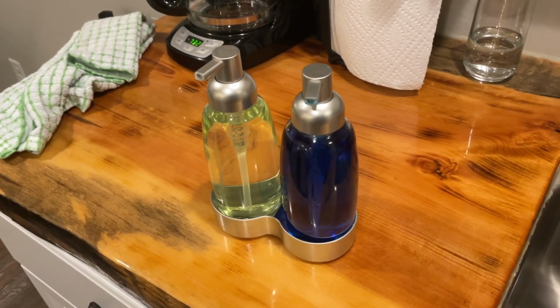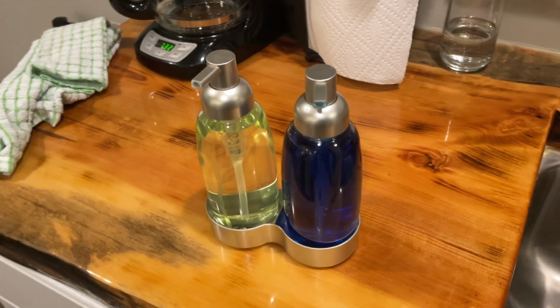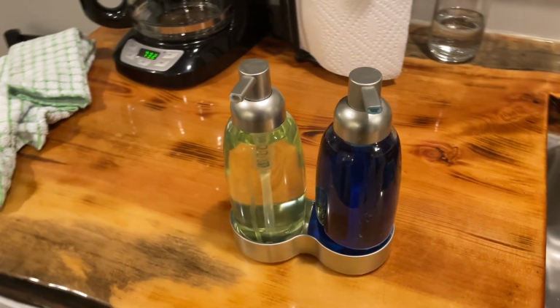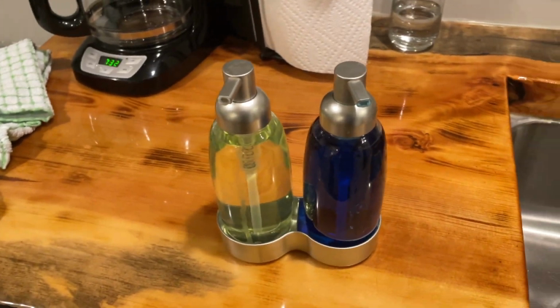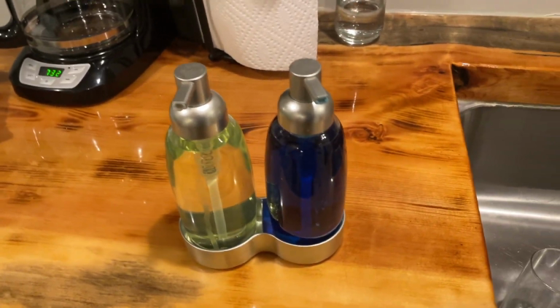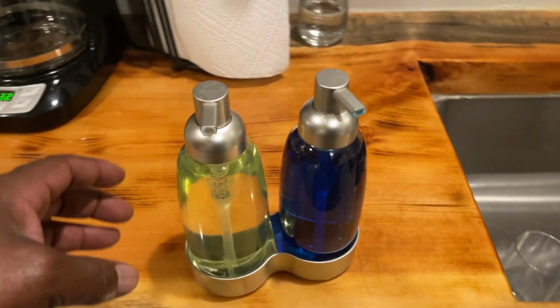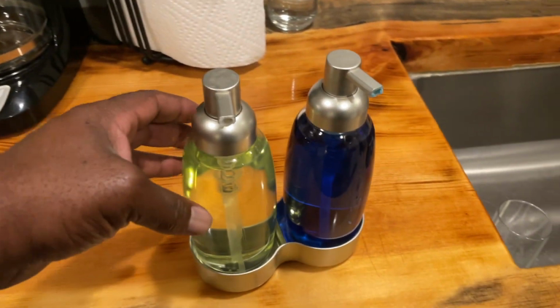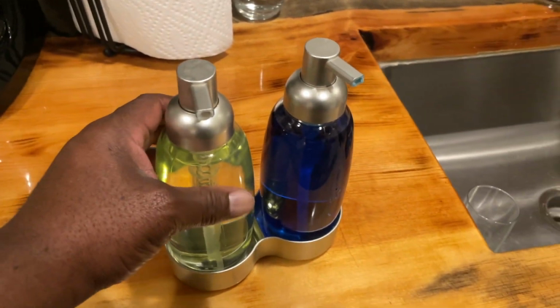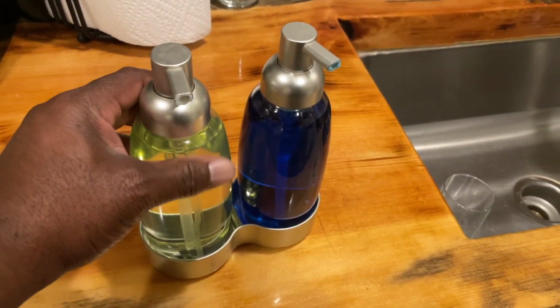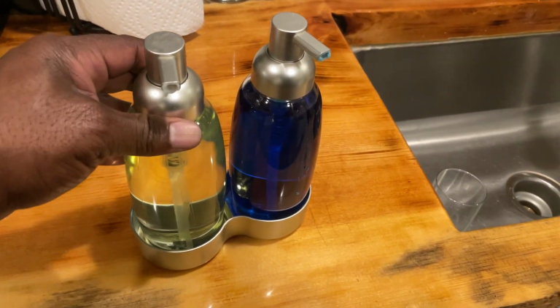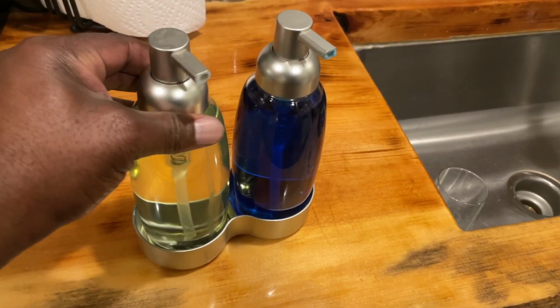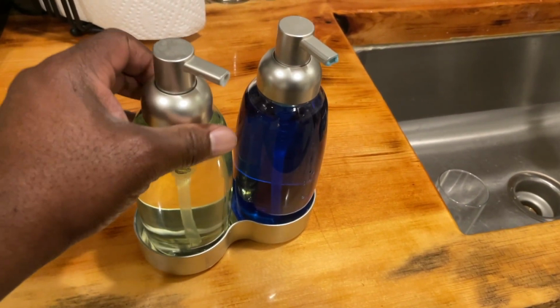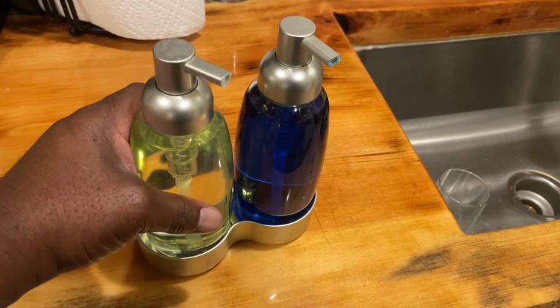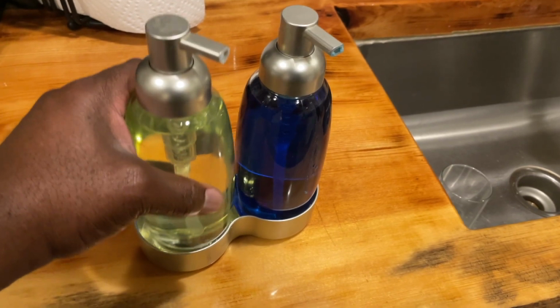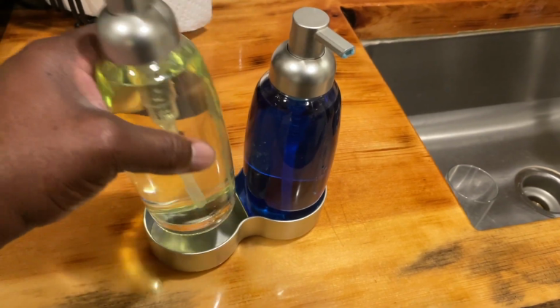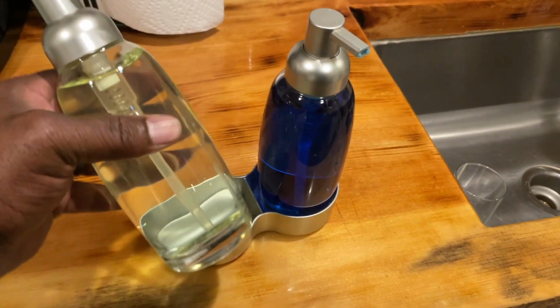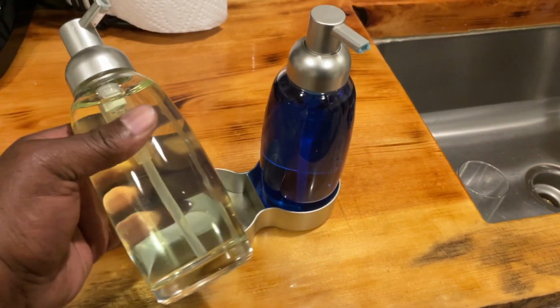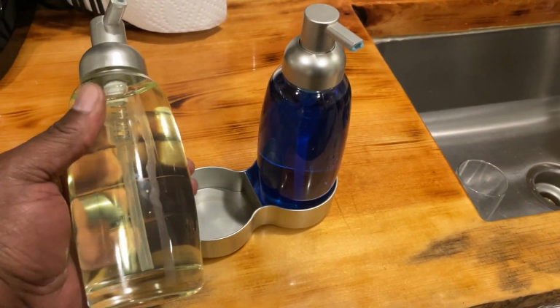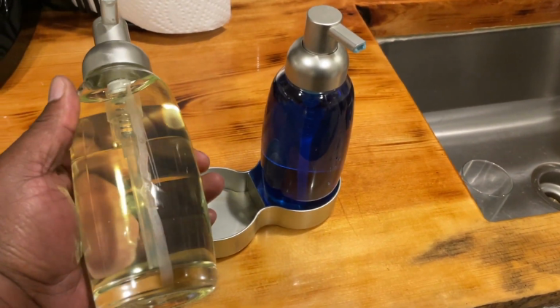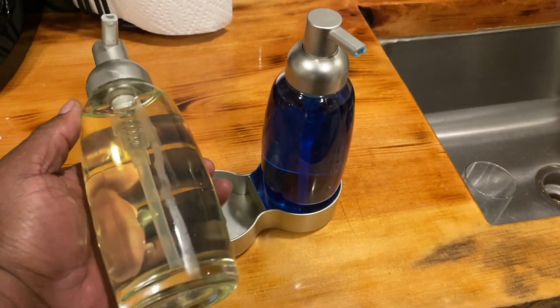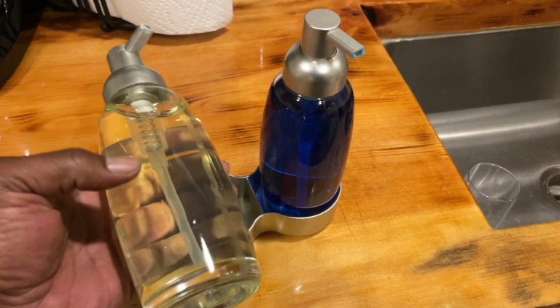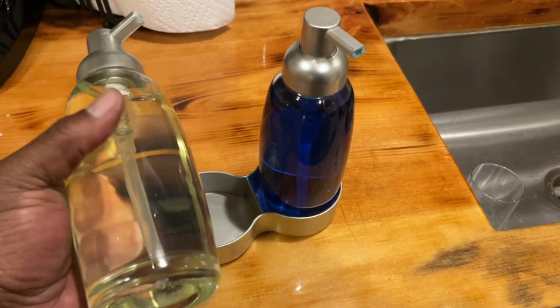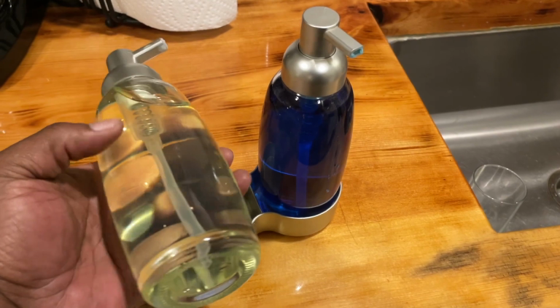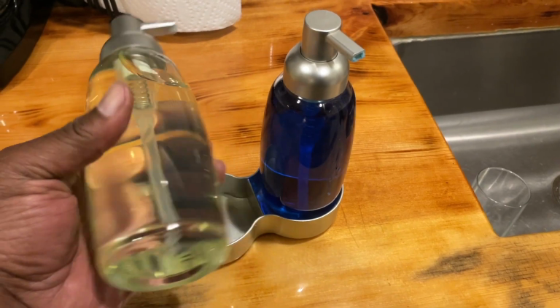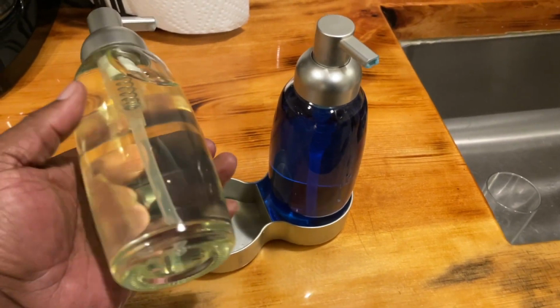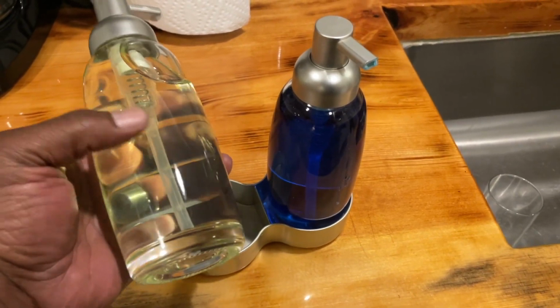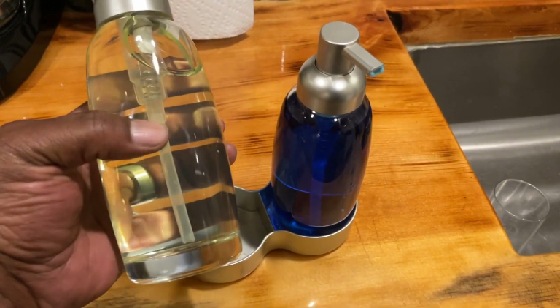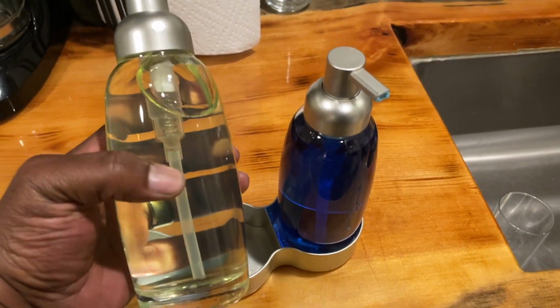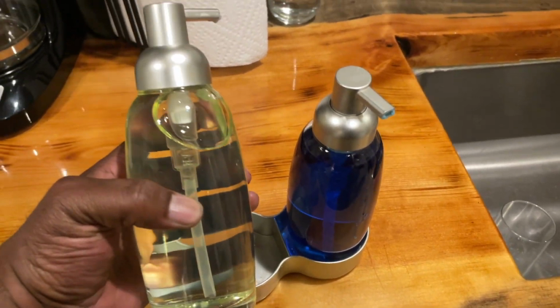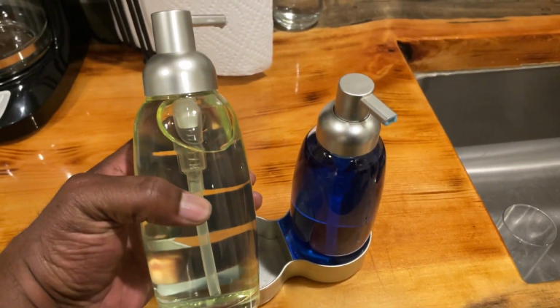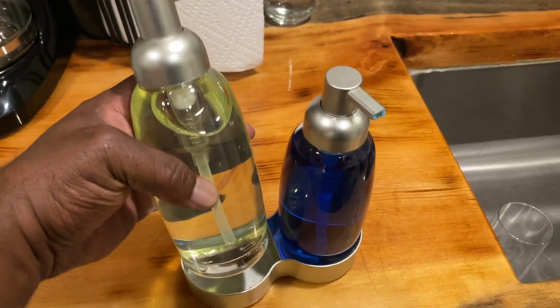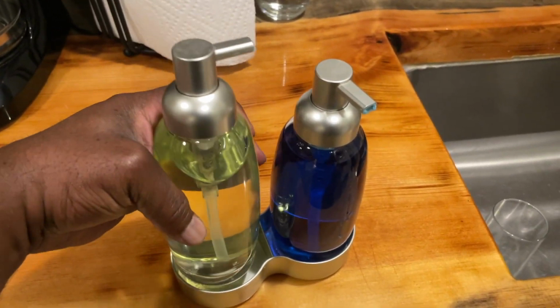First things first, the design is simply brilliant. Having two separate dispensers in one setup is incredibly convenient and space-saving. I can easily switch between my favourite hand soap and lotion without cluttering up my countertop.